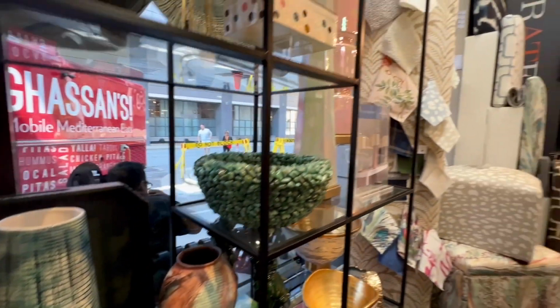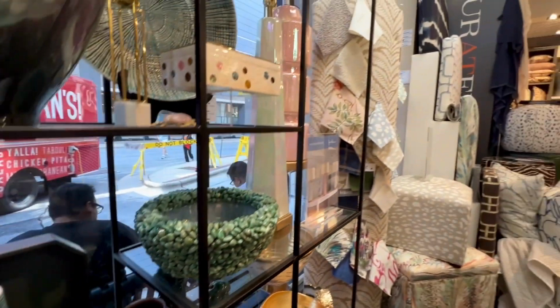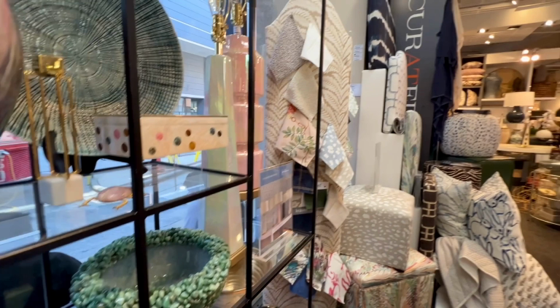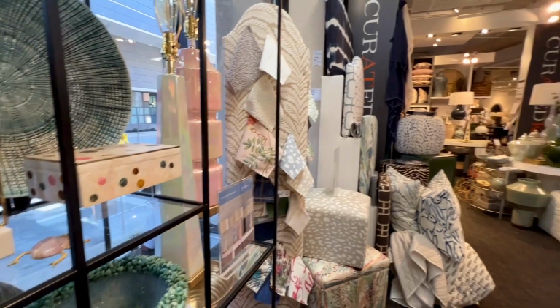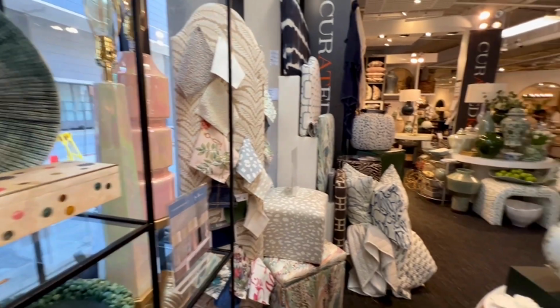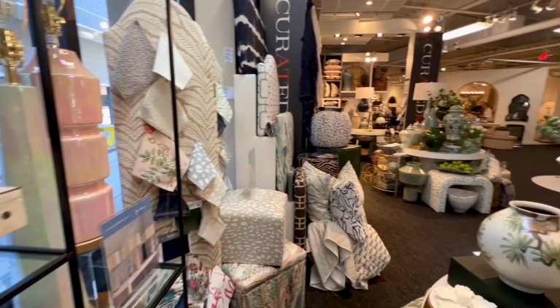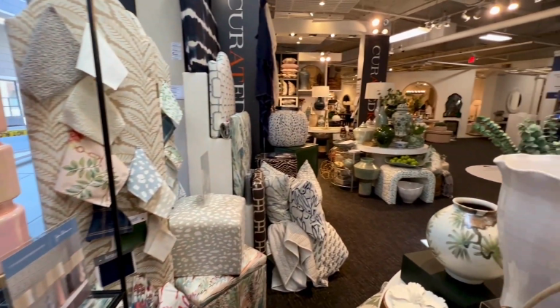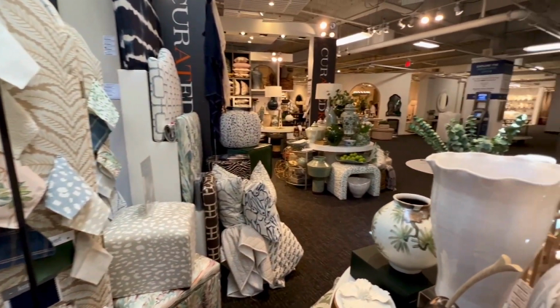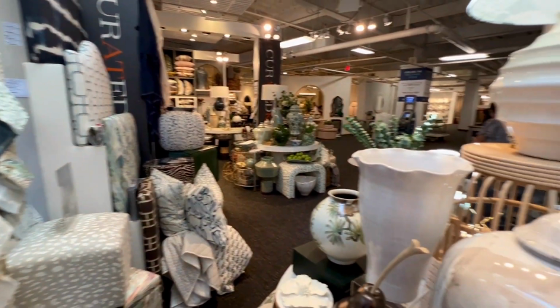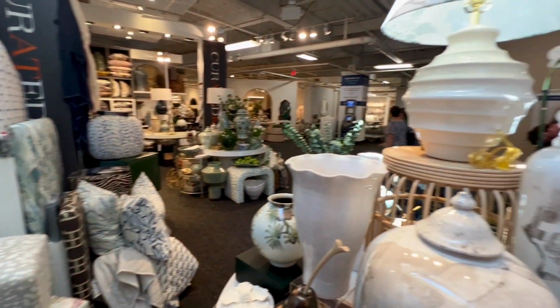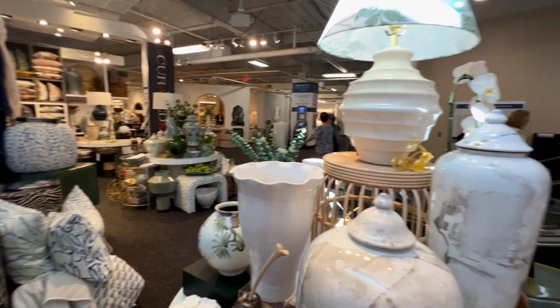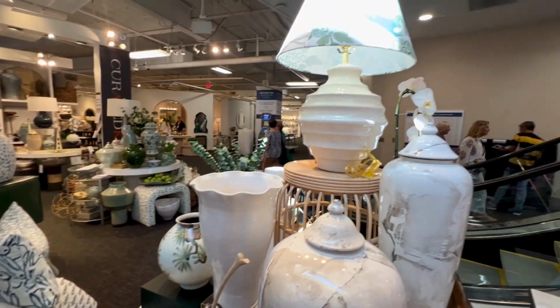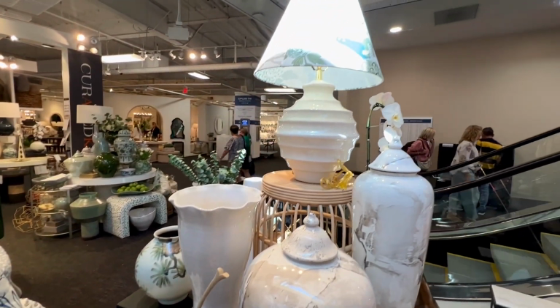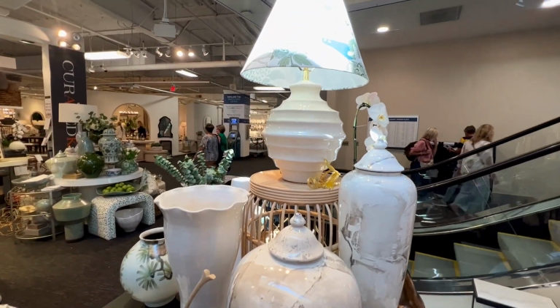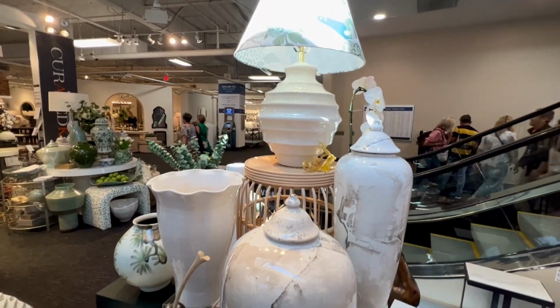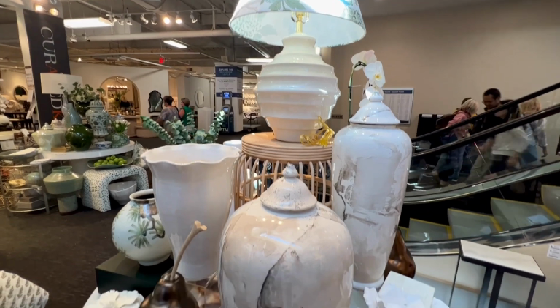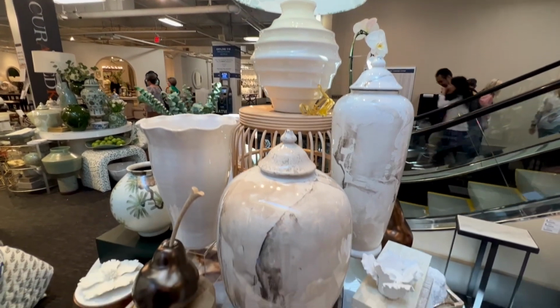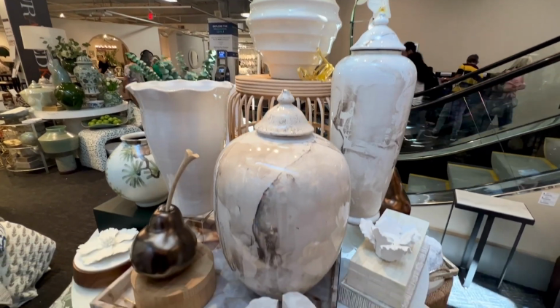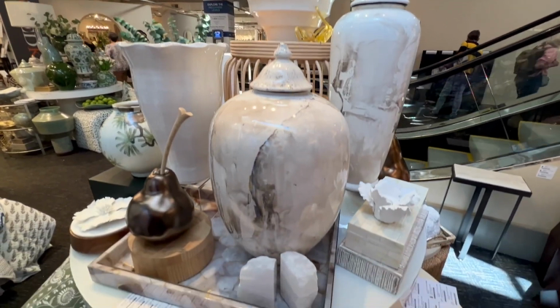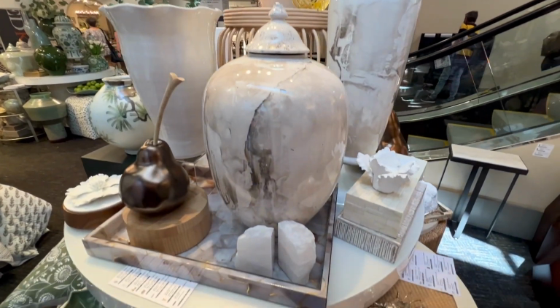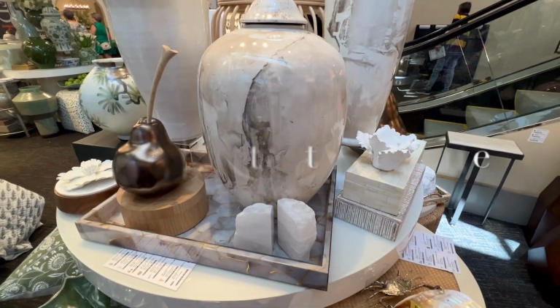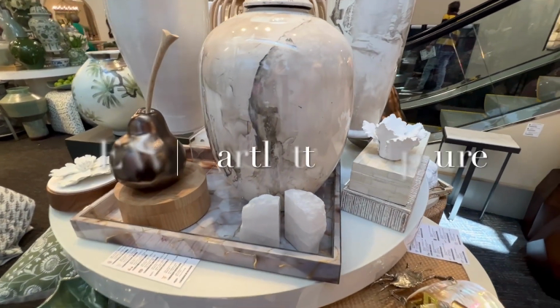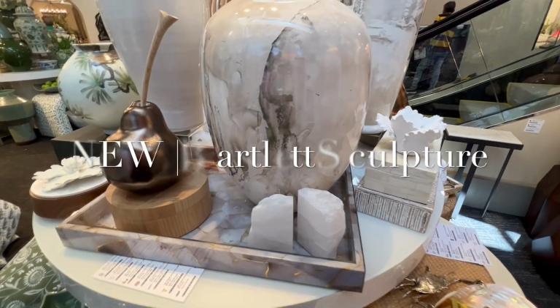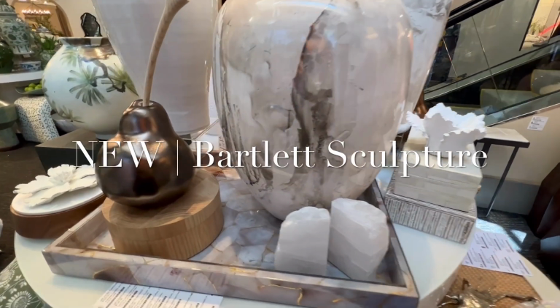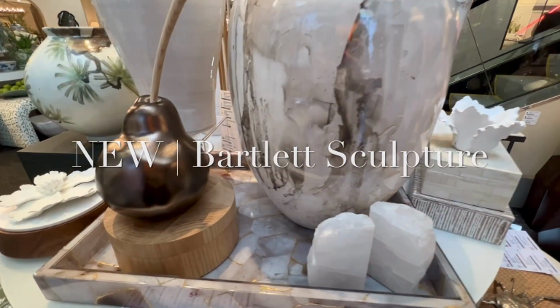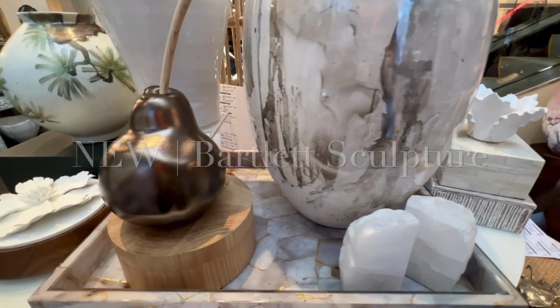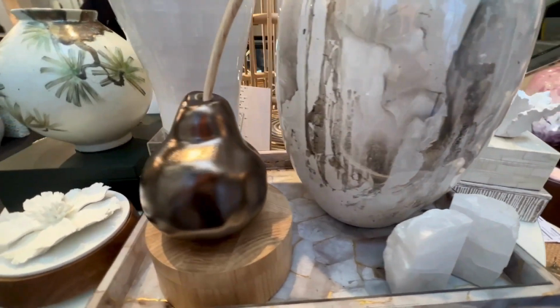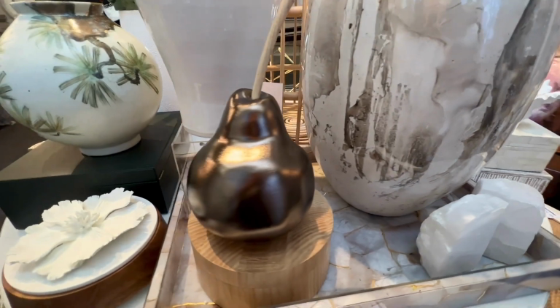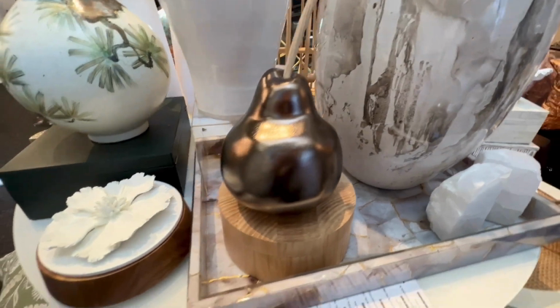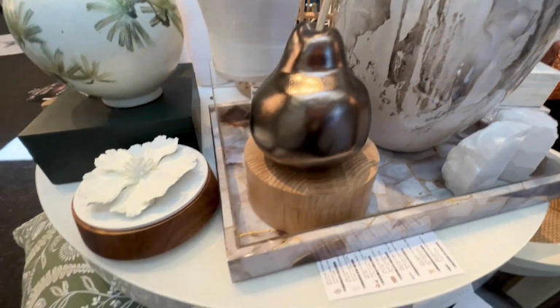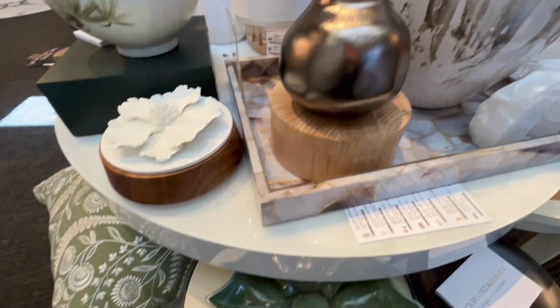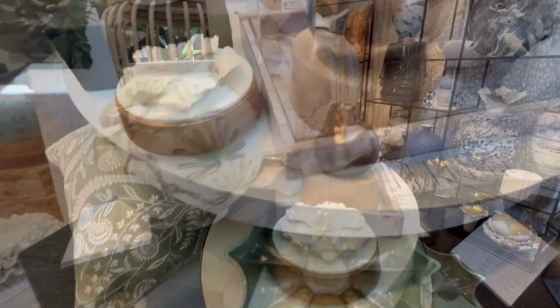Directly behind was a display of soothing neutrals — whites, blonde woods, and softer tones and textures. Shown here is a whimsical new sculpture, a bronze pair with a natural wood stem. This is the smaller of two sizes available.